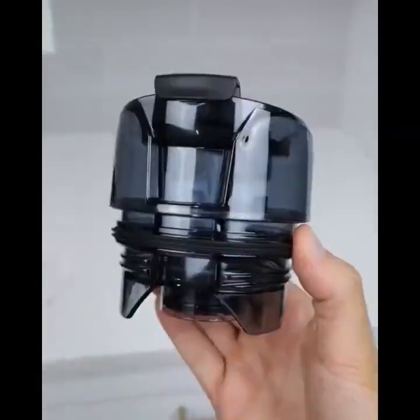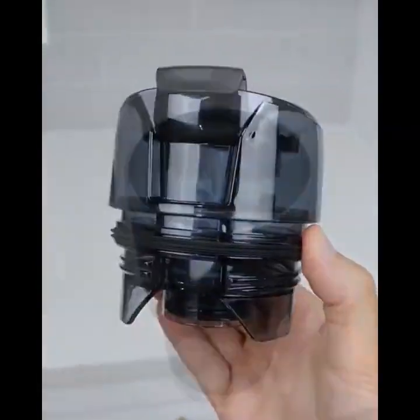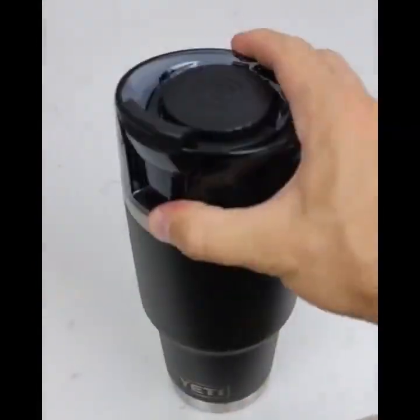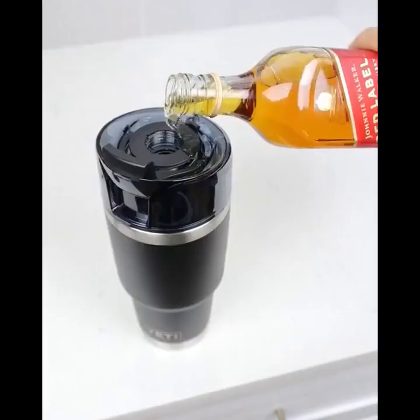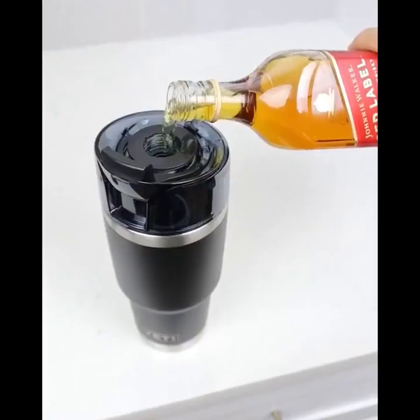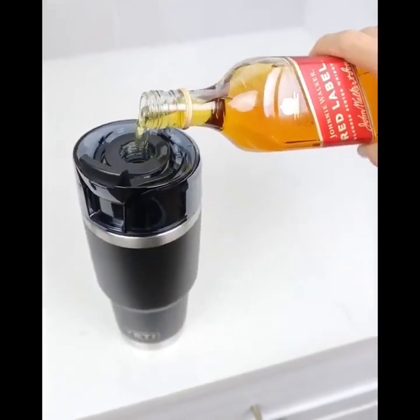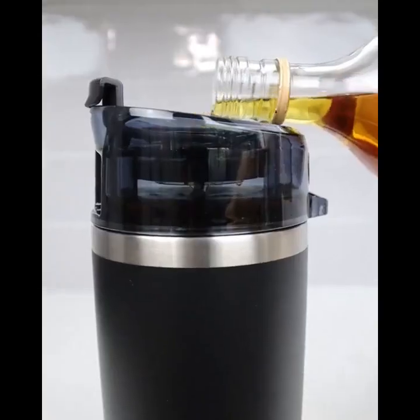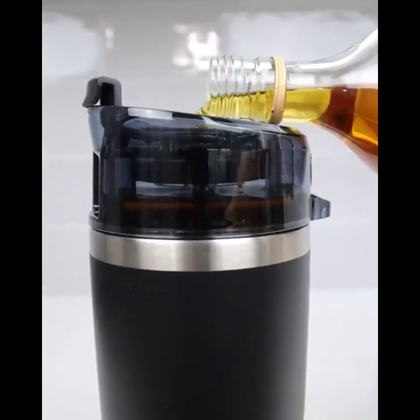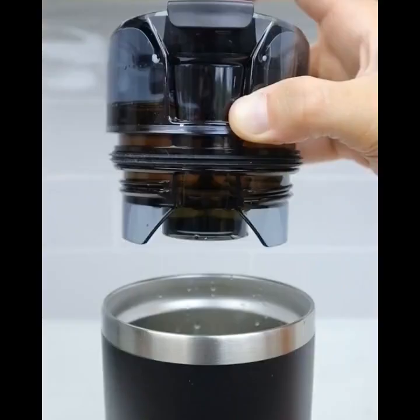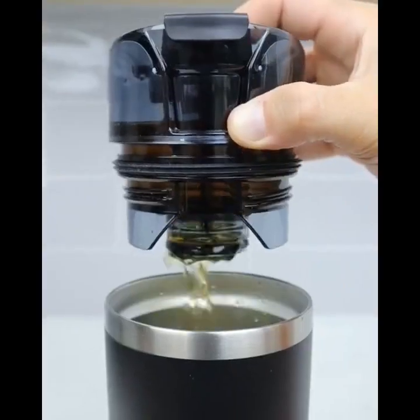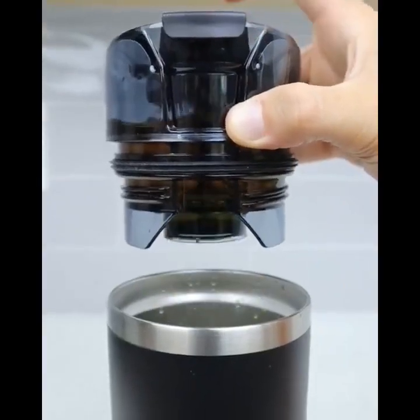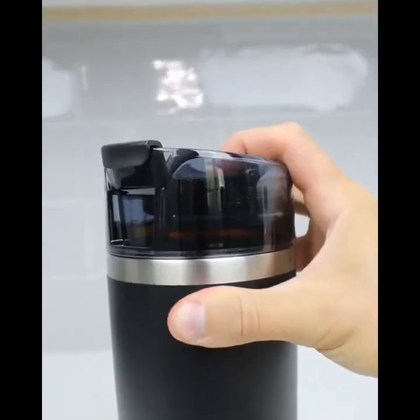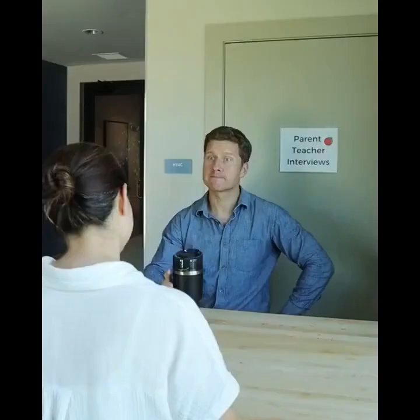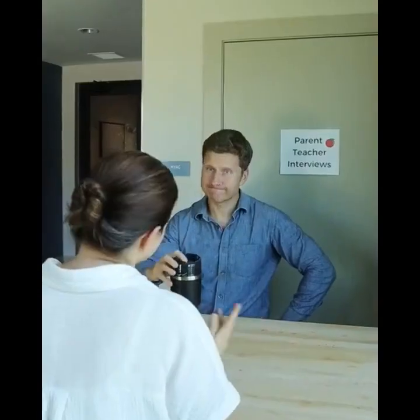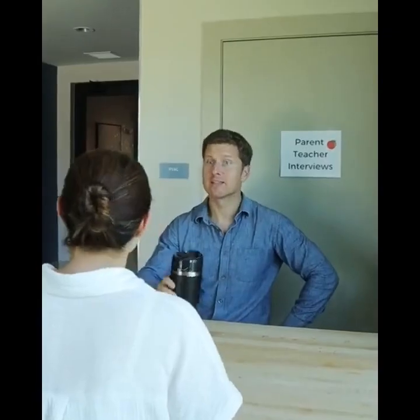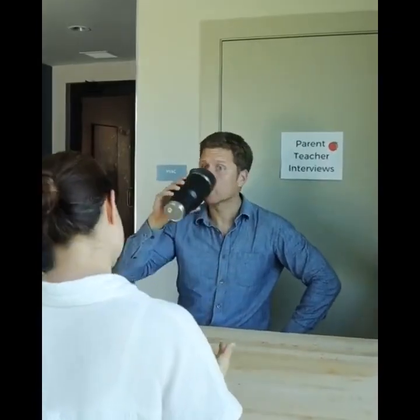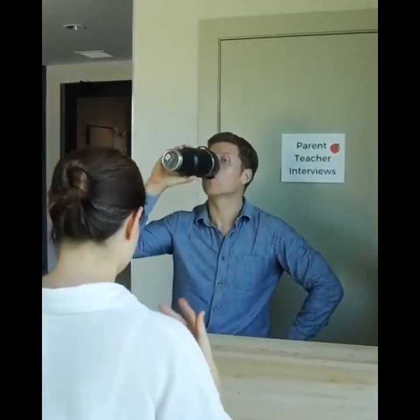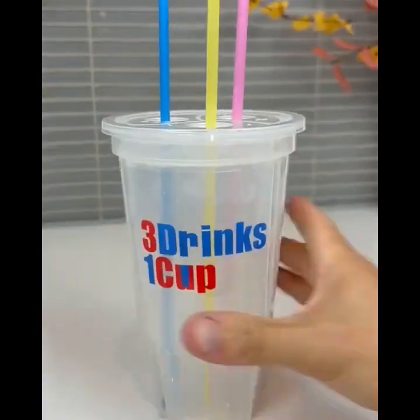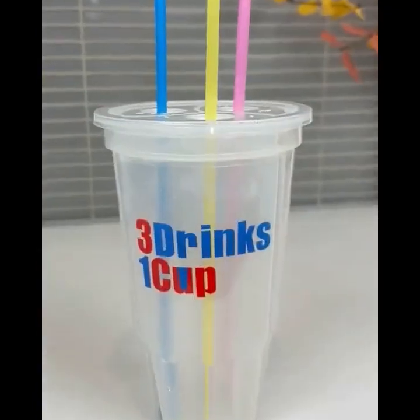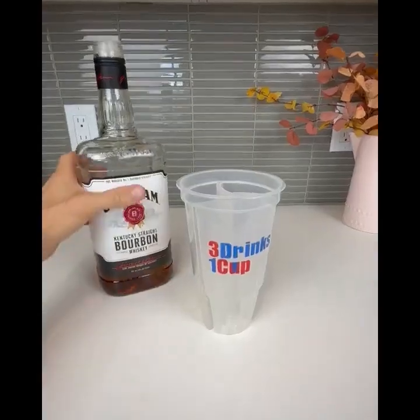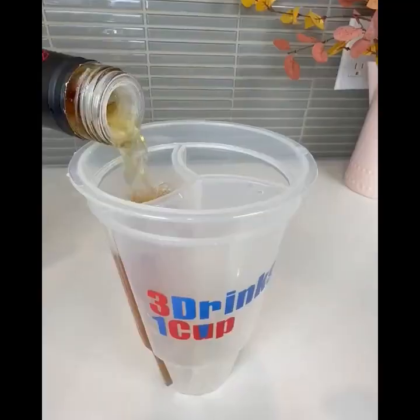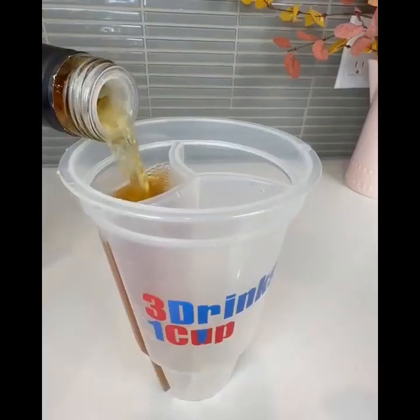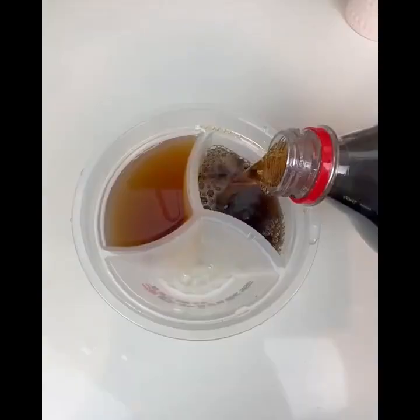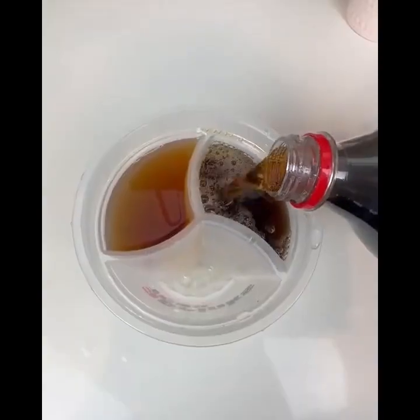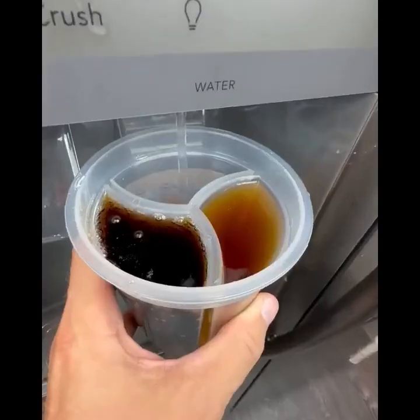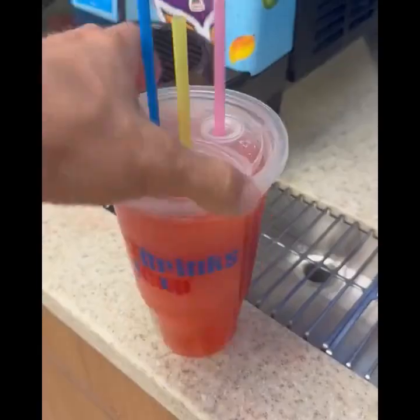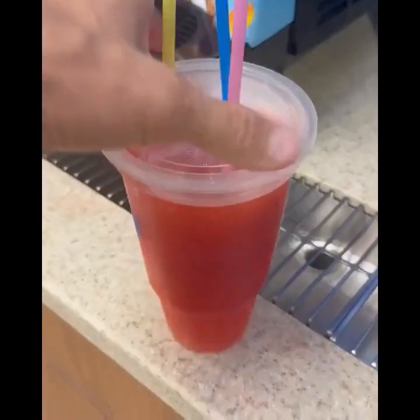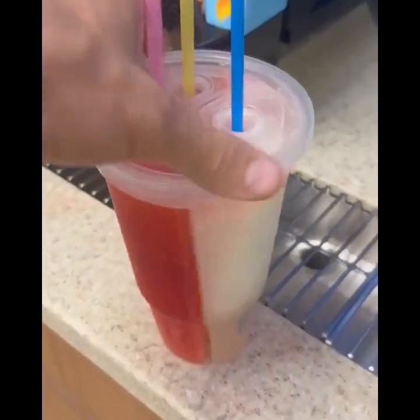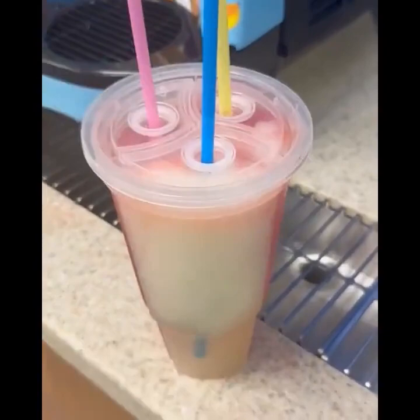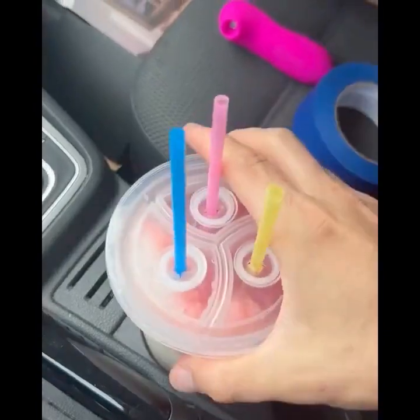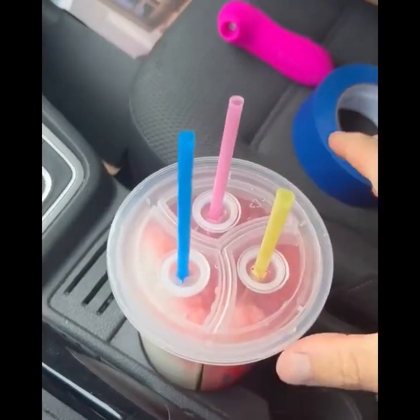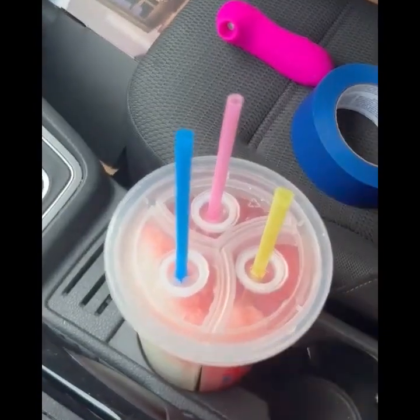A tumbler attachment that lets you hold up to nine shots of your favorite liquor, and at the press of a button will release one shot into the flask. This cup has three compartments — you can have three drinks out of one cup. It's great if you have kids and fits inside your cup holder.